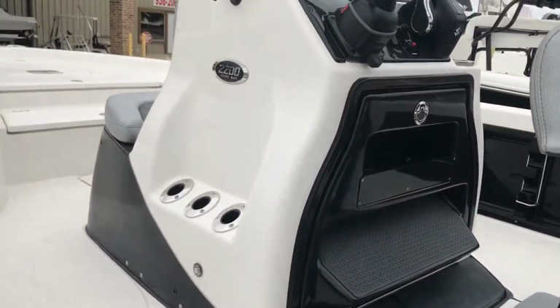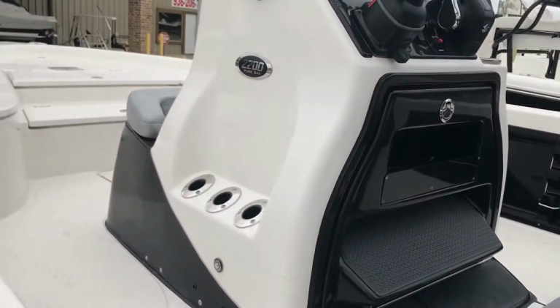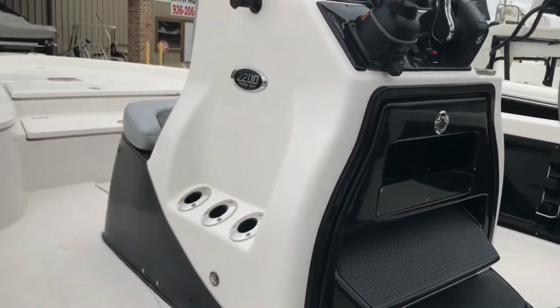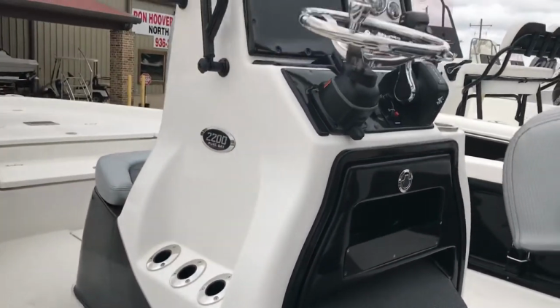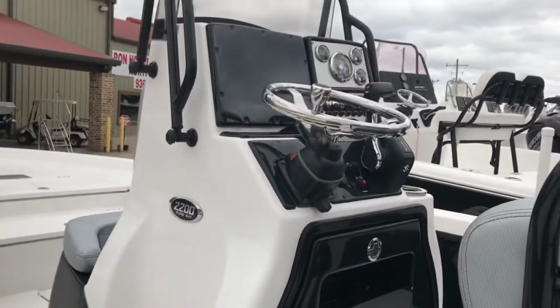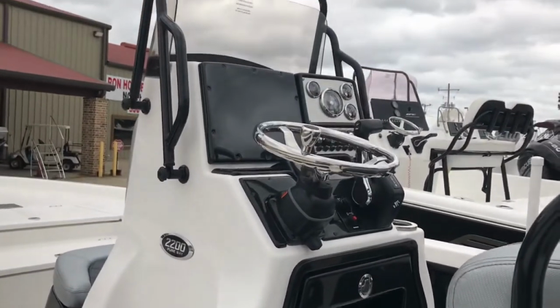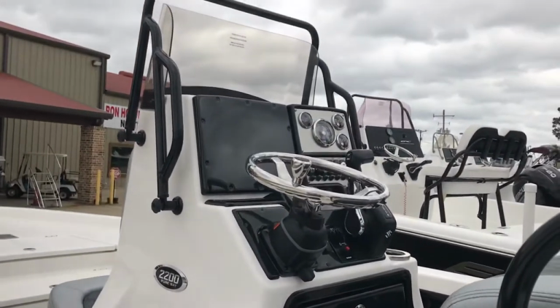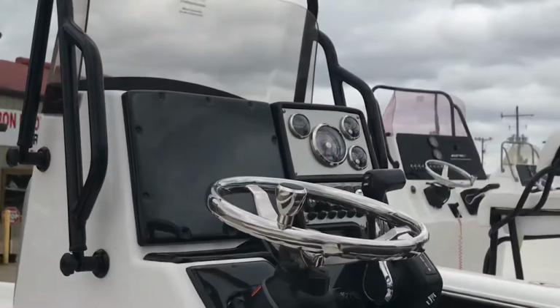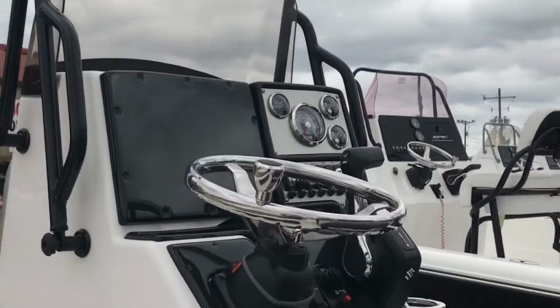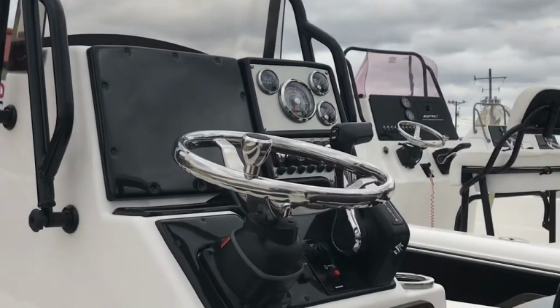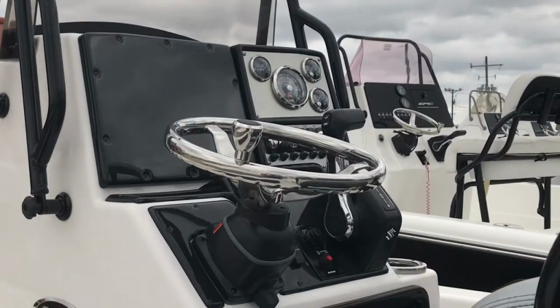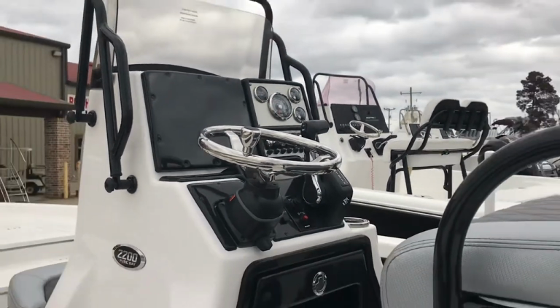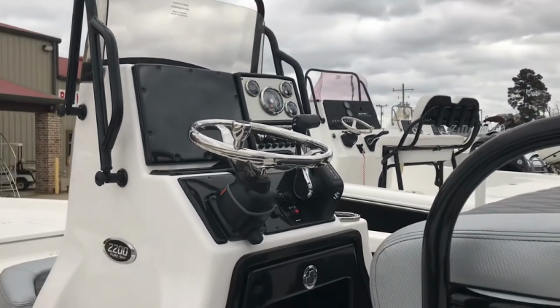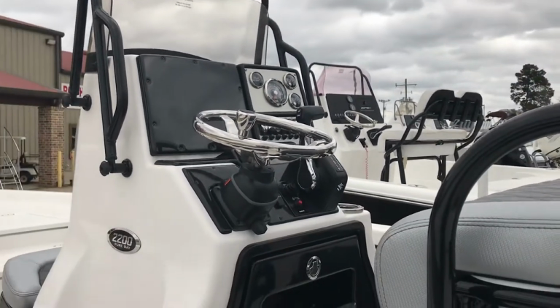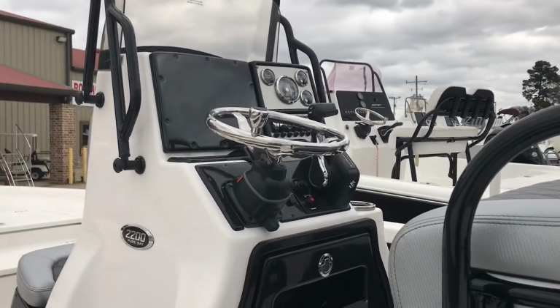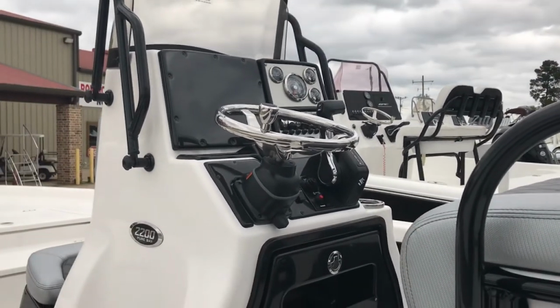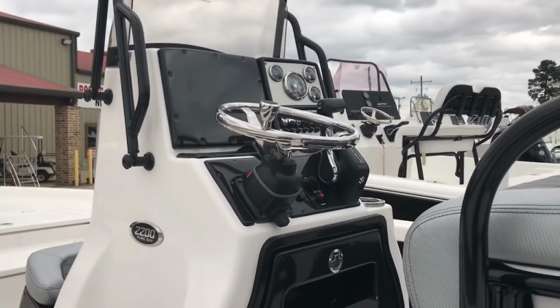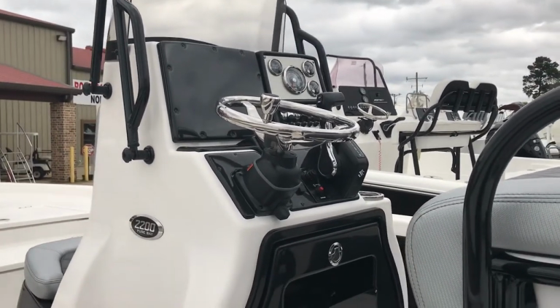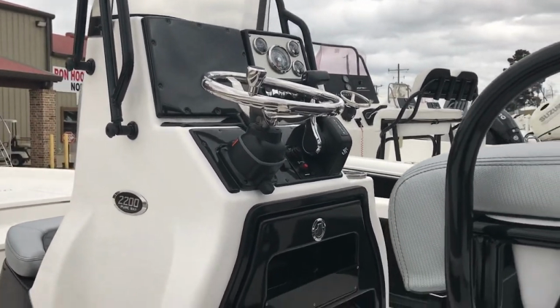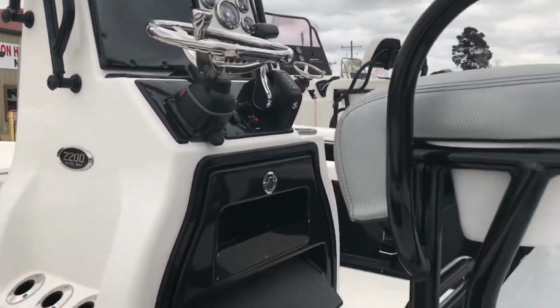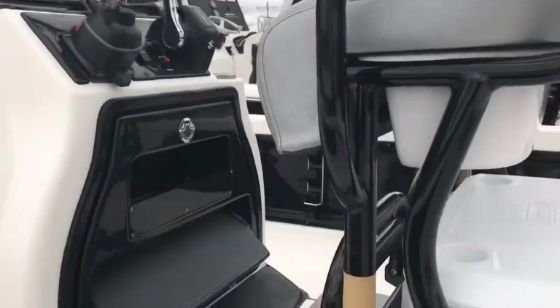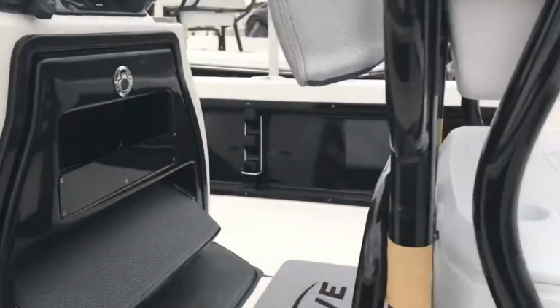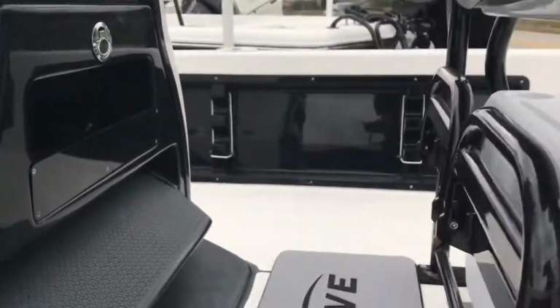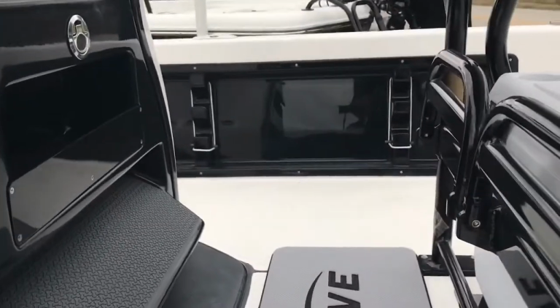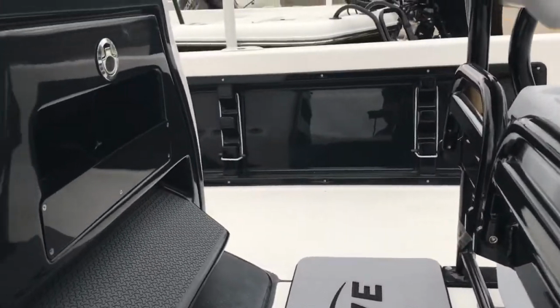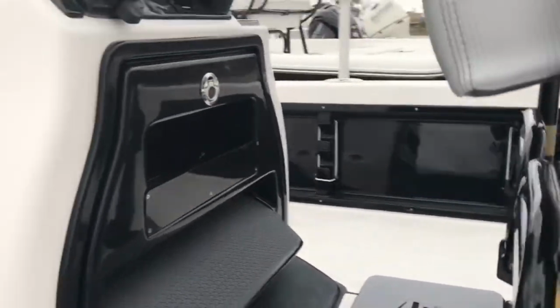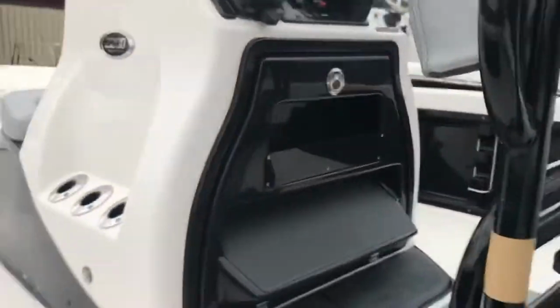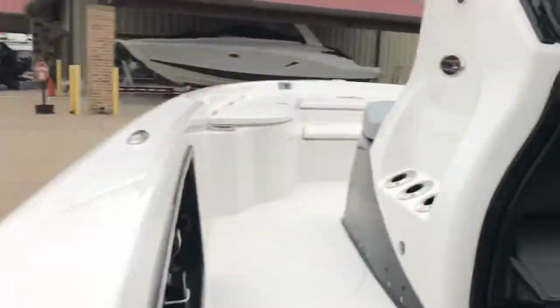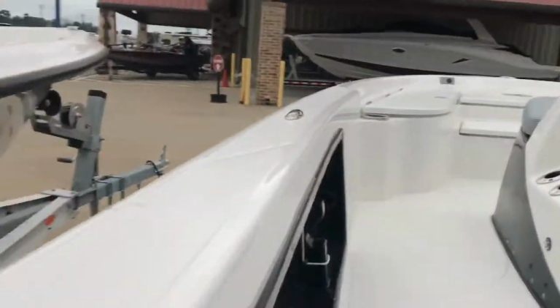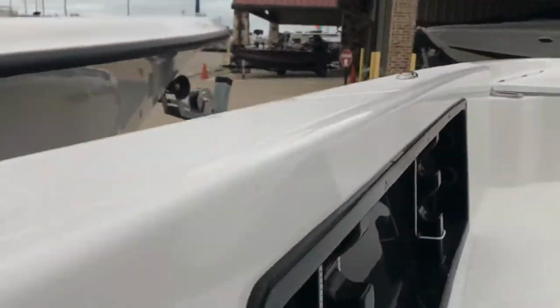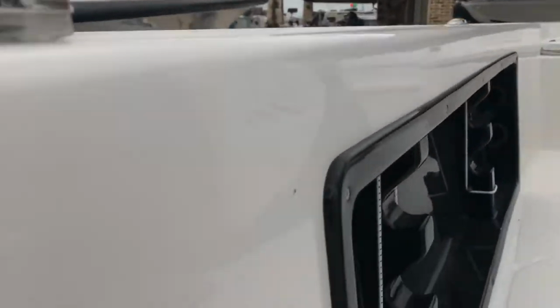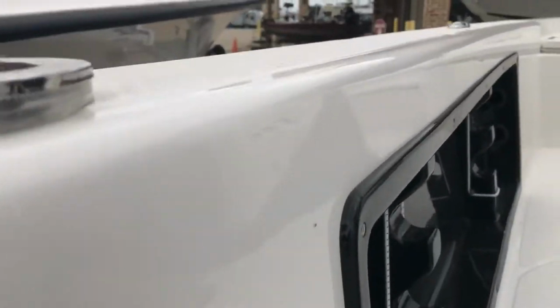You've got rod holders. It's ready for your electronics. You've got your steering wheel, your trim. You've got rod storage on that side, and rod storage on this side of the boat.